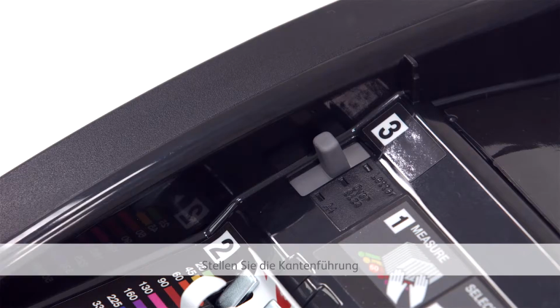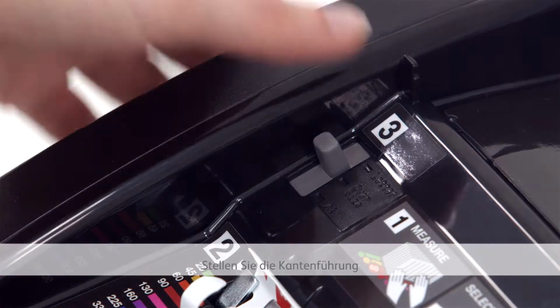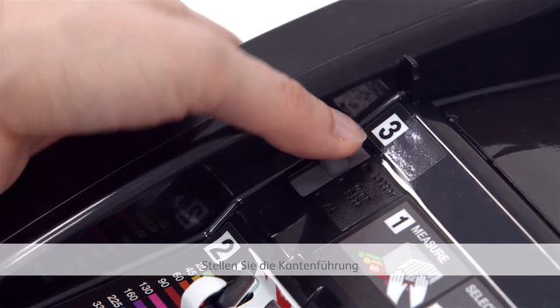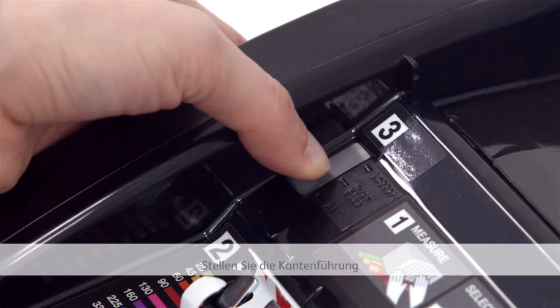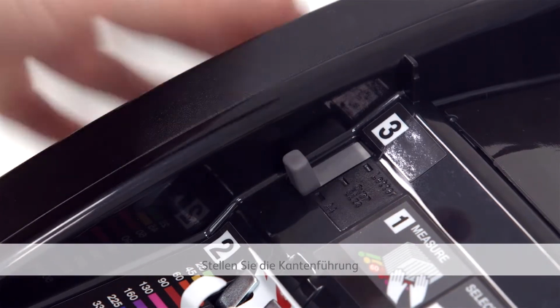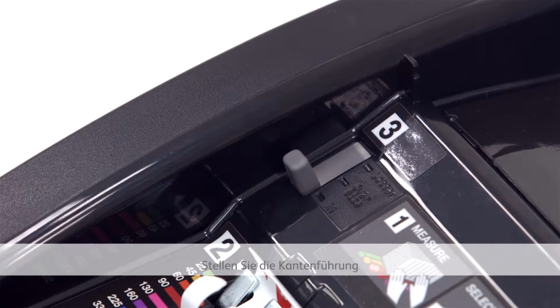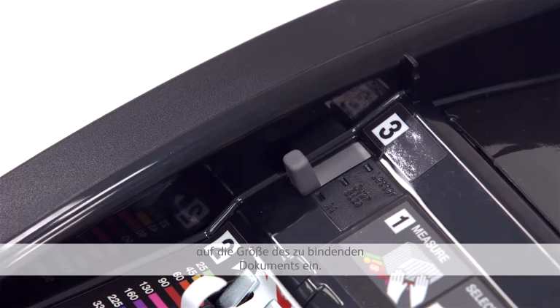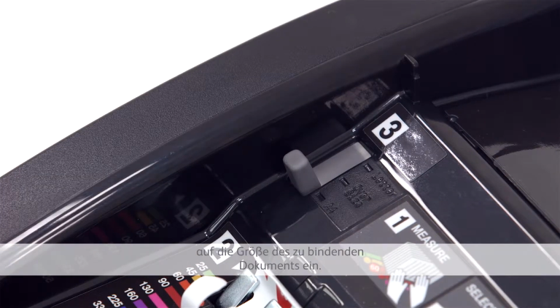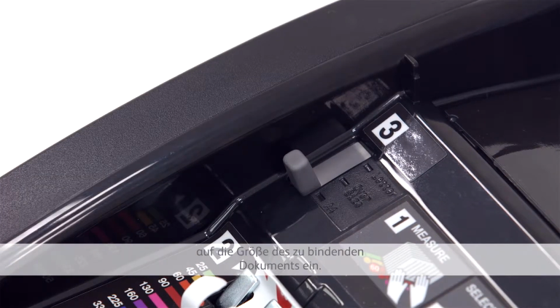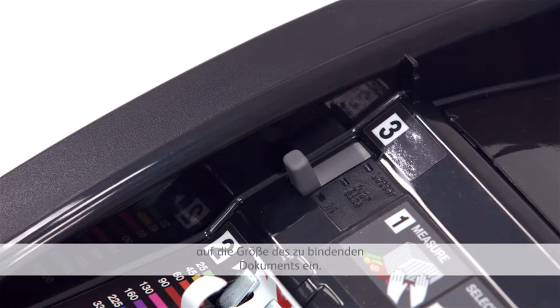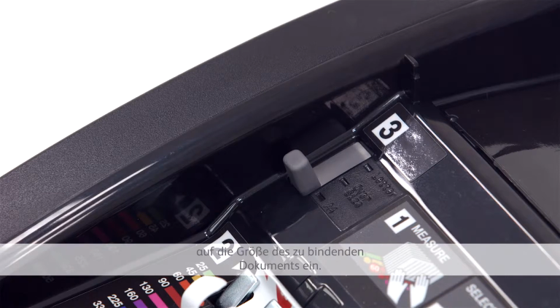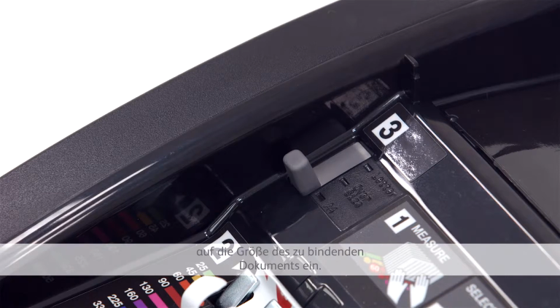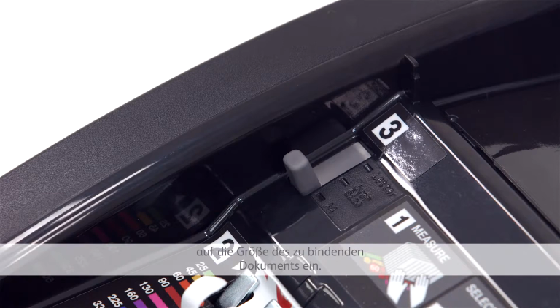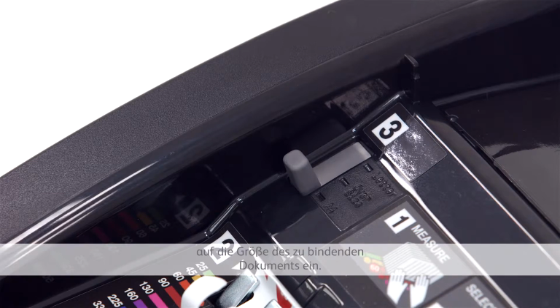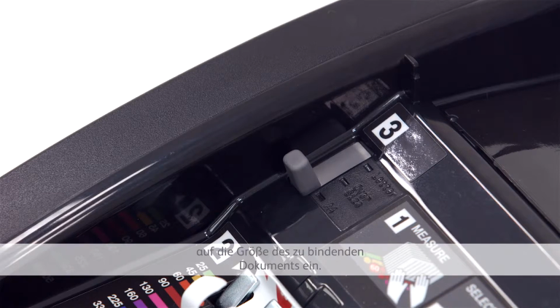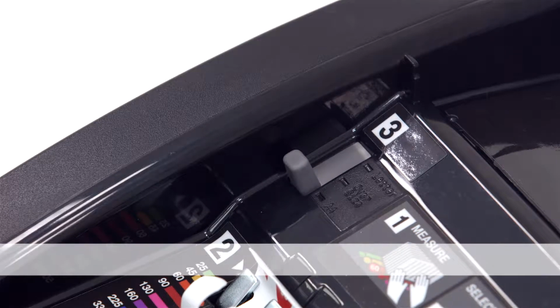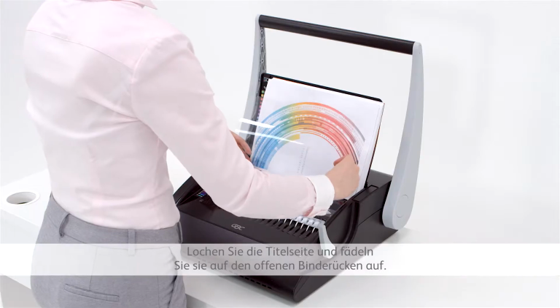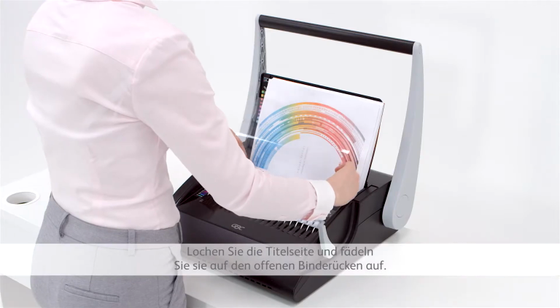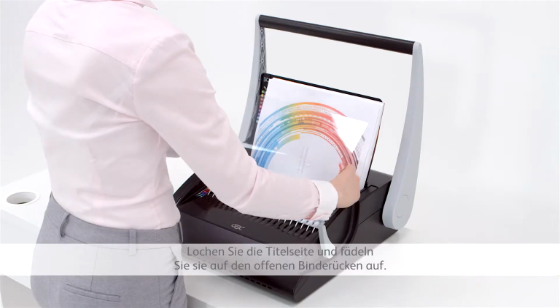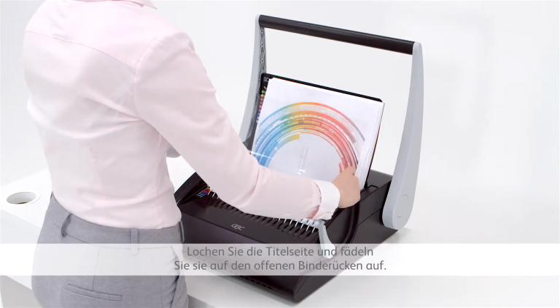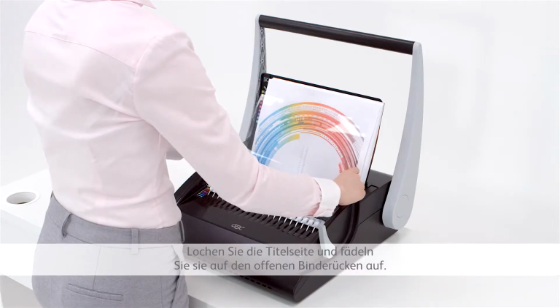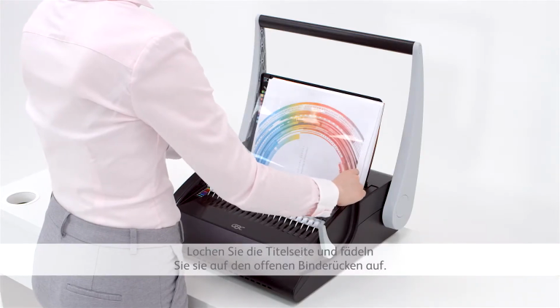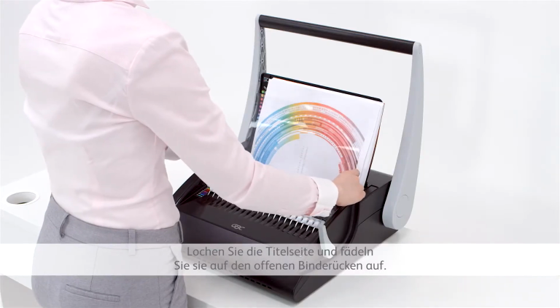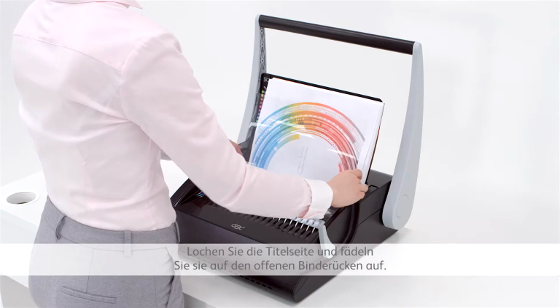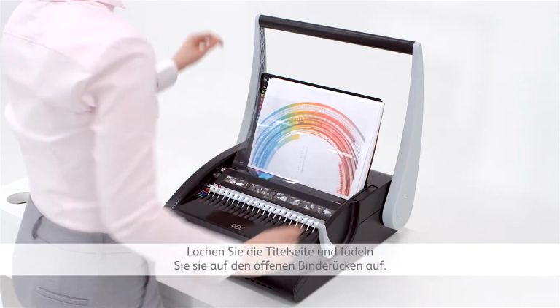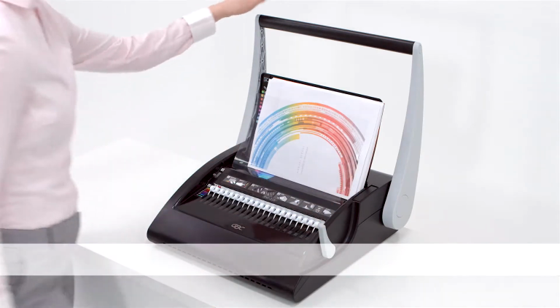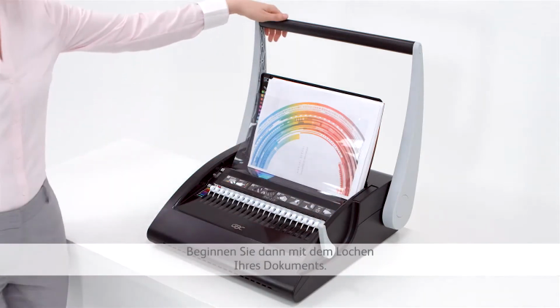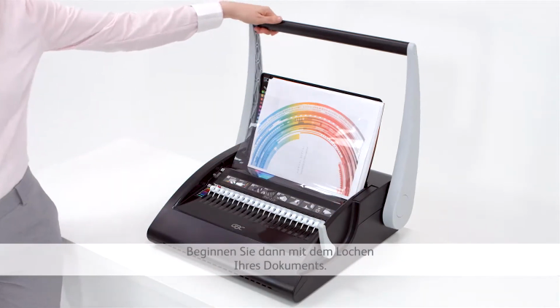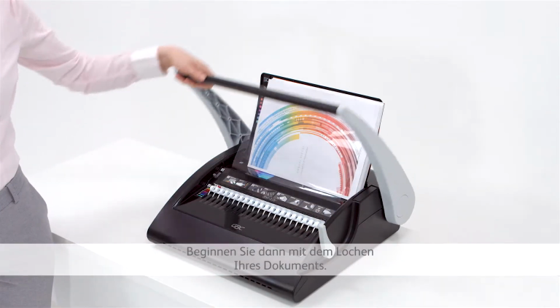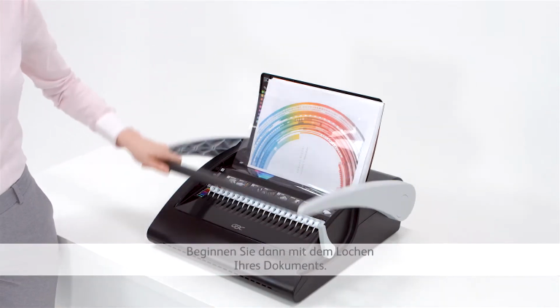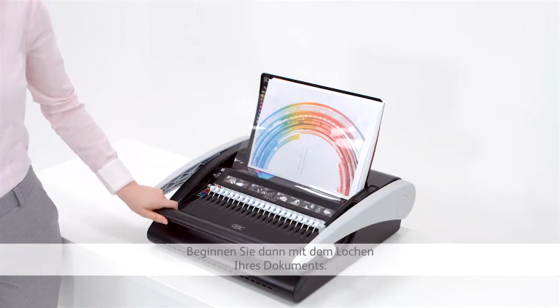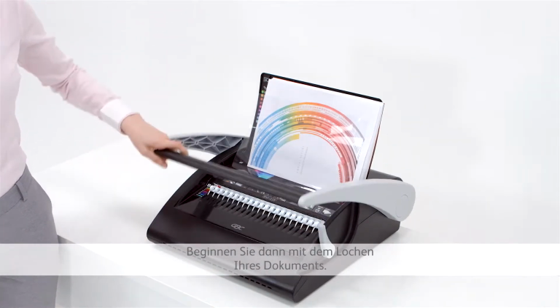Next, move the punch edge guide to match the size of the document you want to bind. Punch your front cover and place on the open comb. Then start to punch your contents.